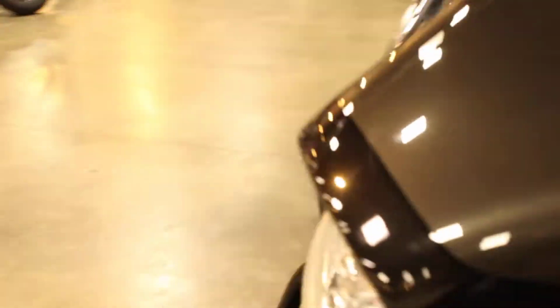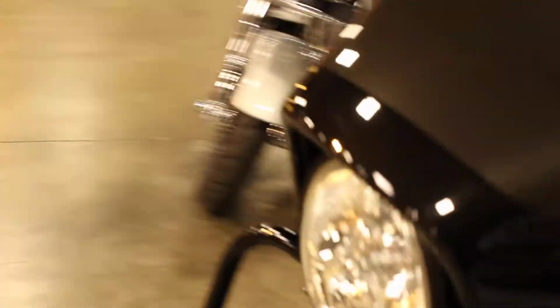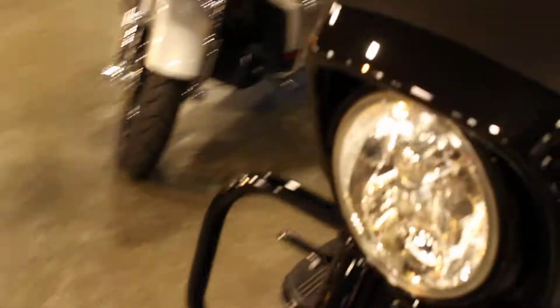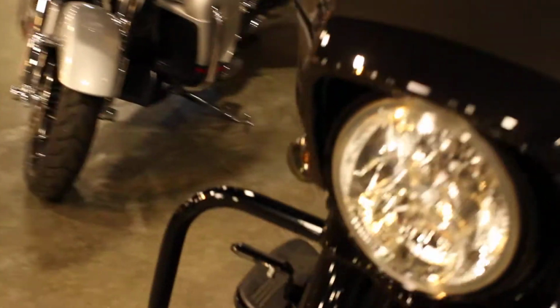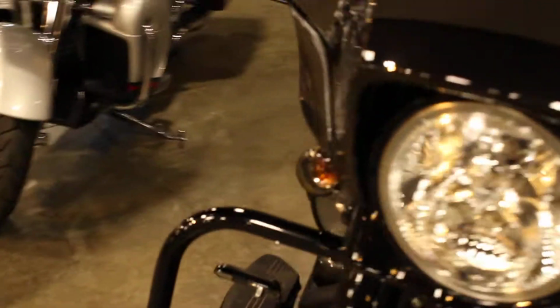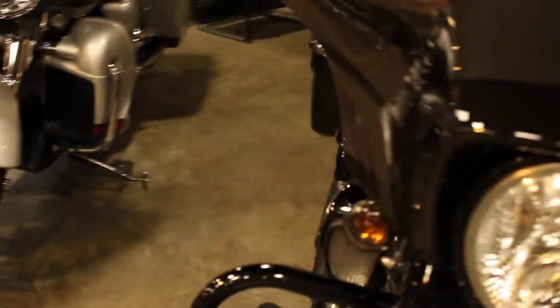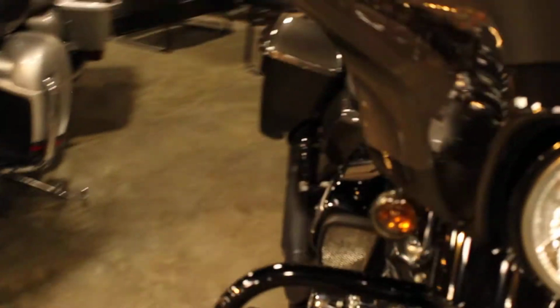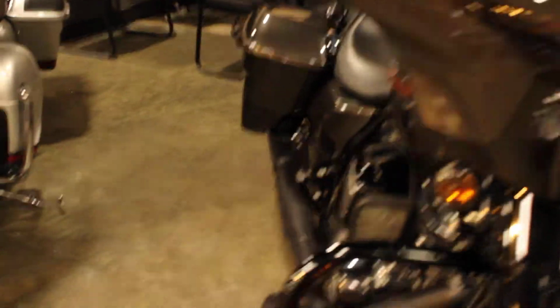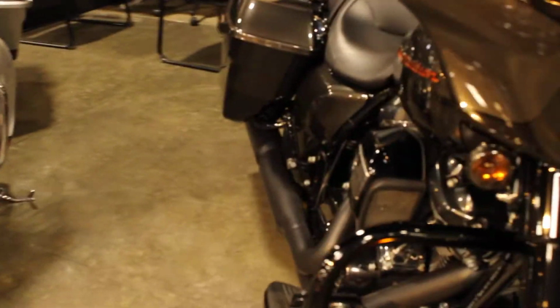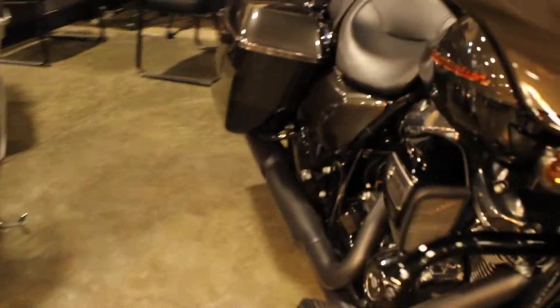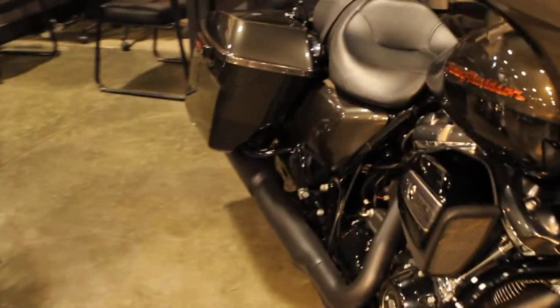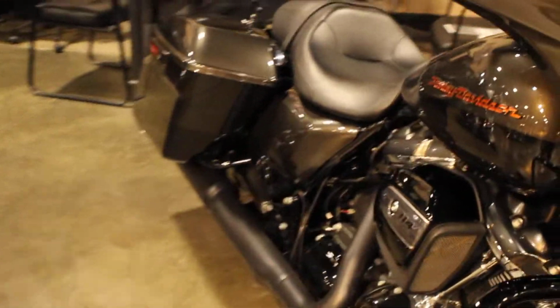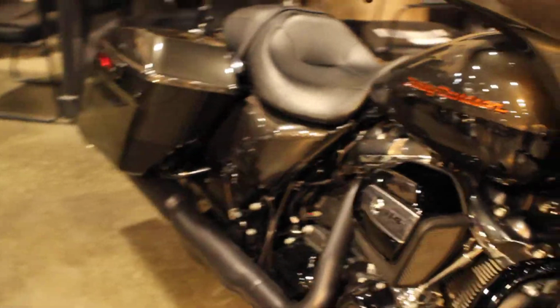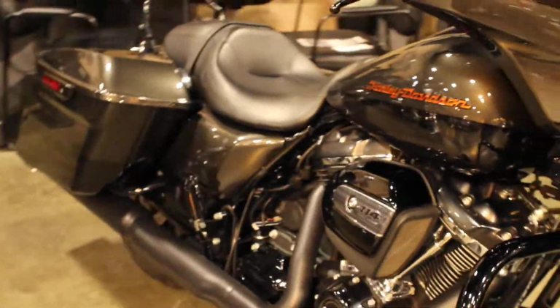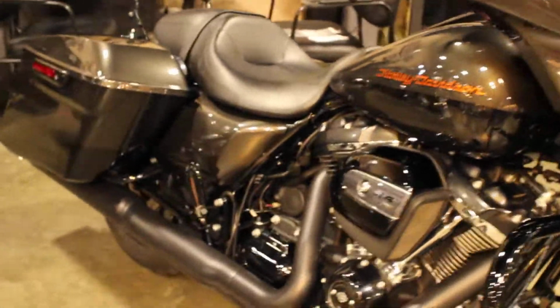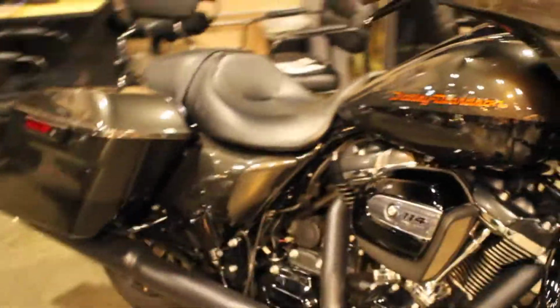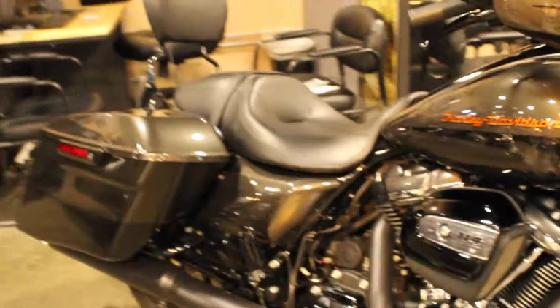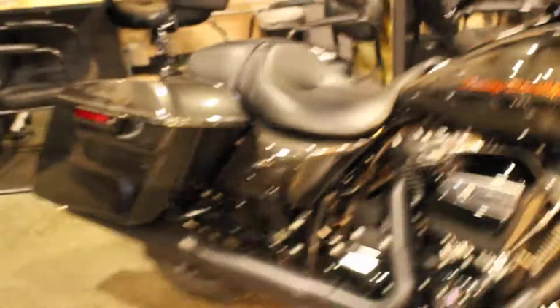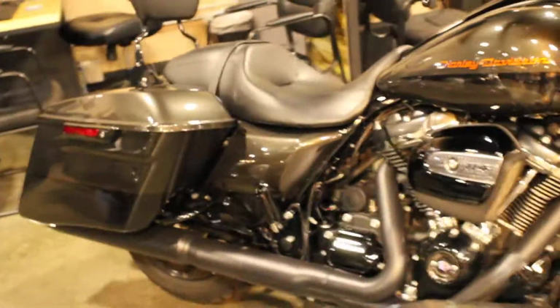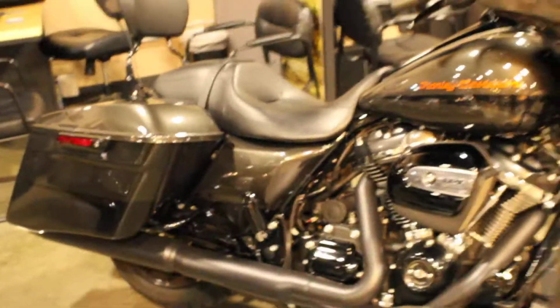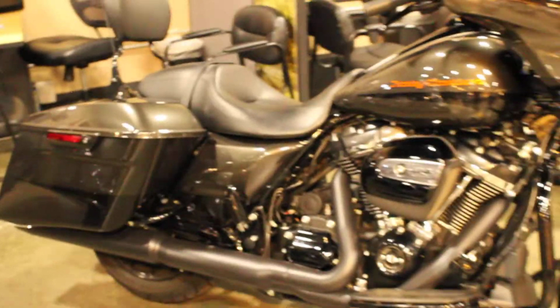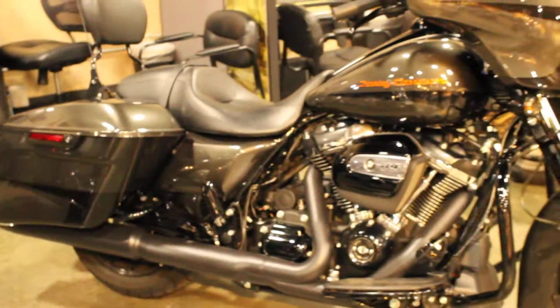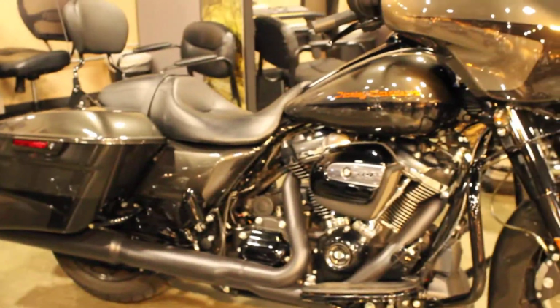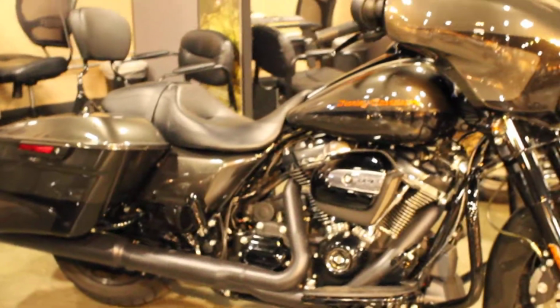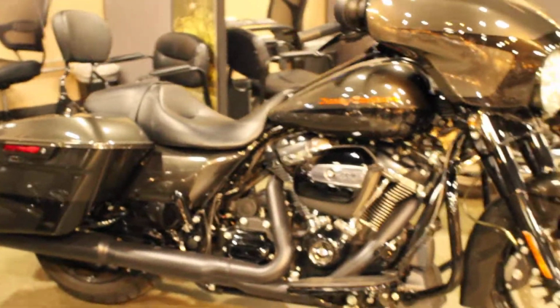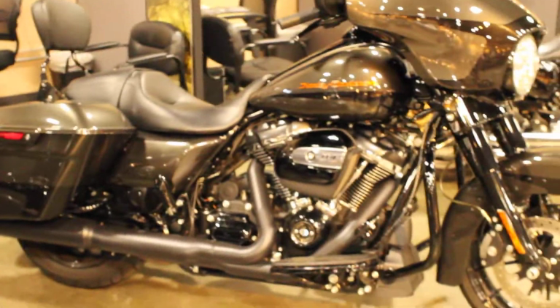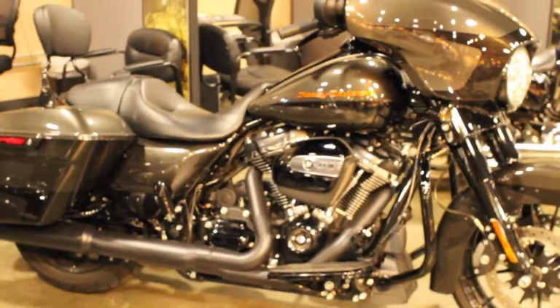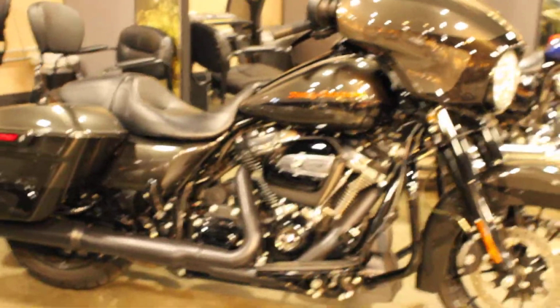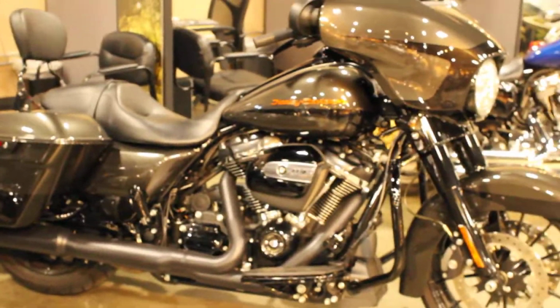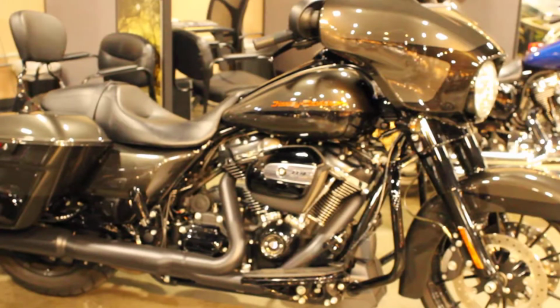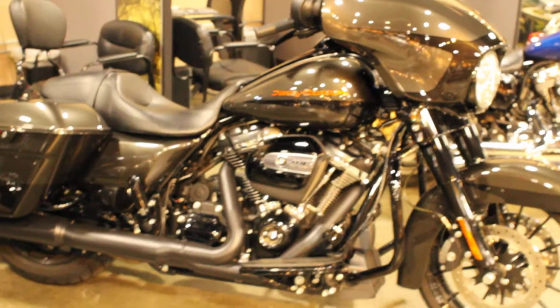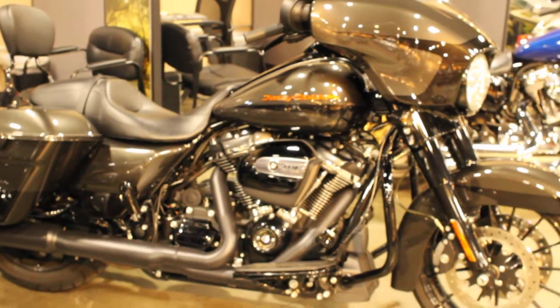This bike is in amazing condition. If you have any questions or you want to take this bike on a test ride, give us a call here at North County Indian Motorcycle.